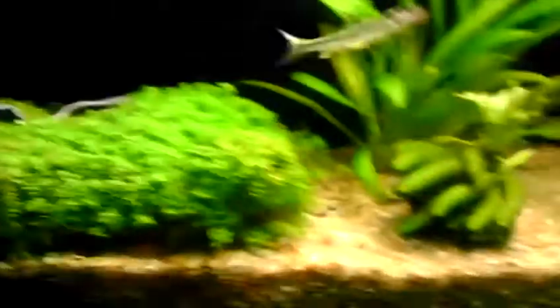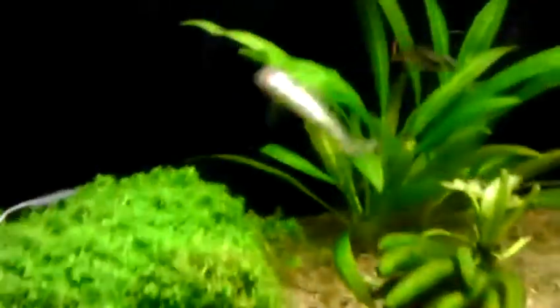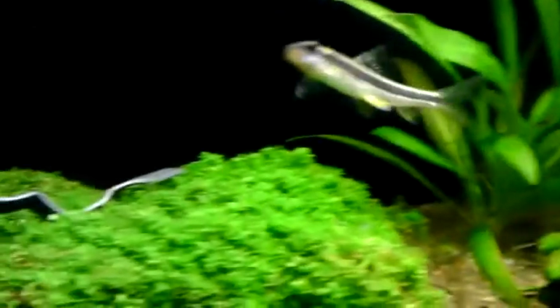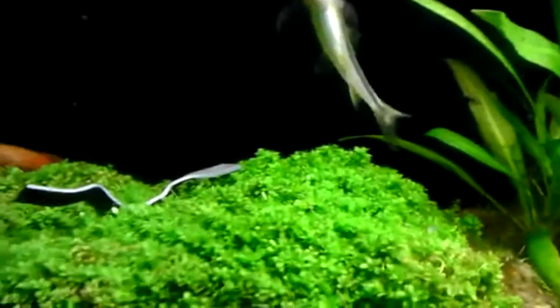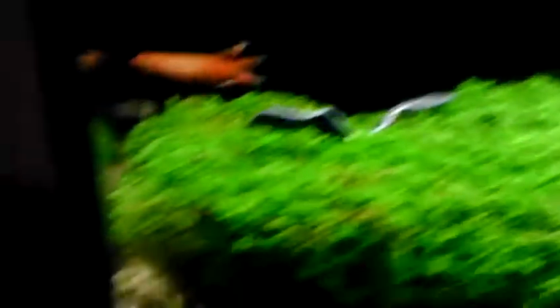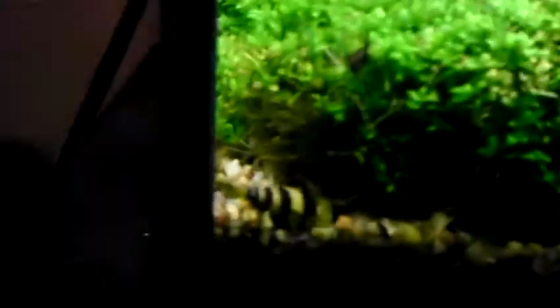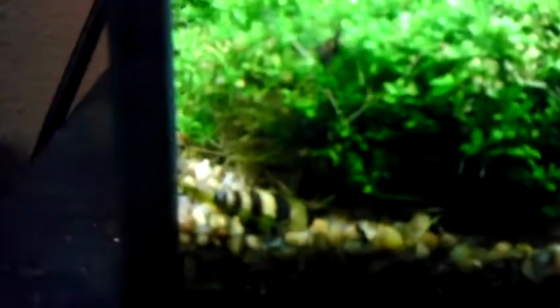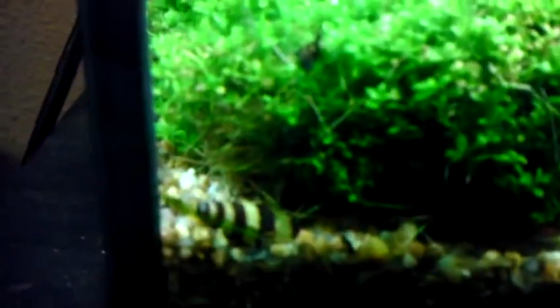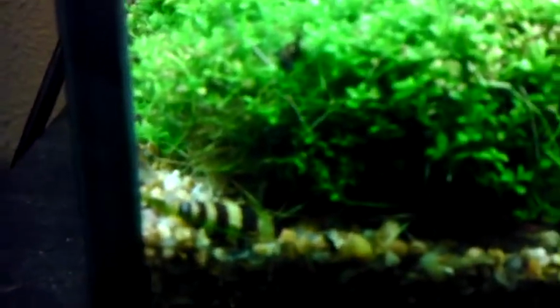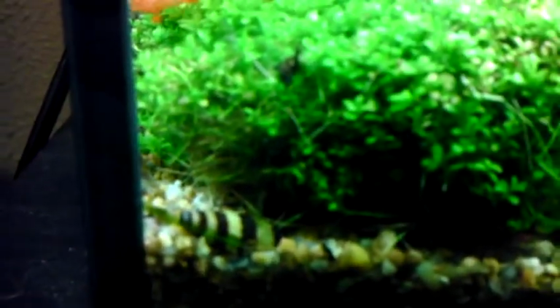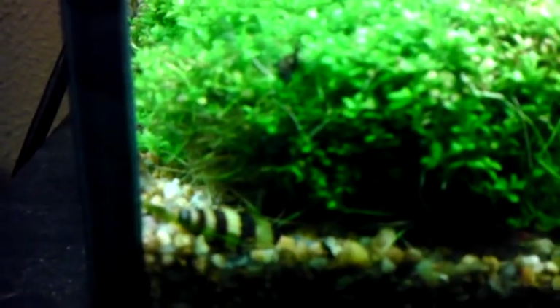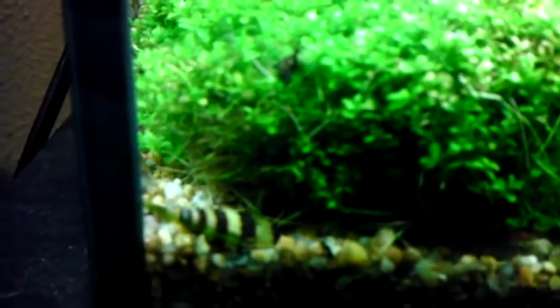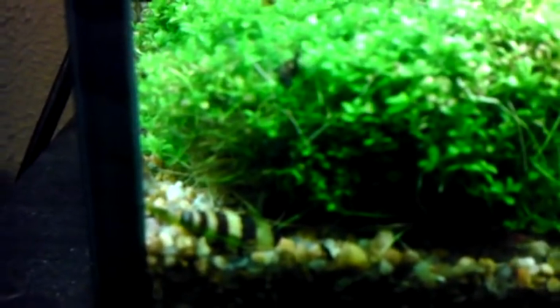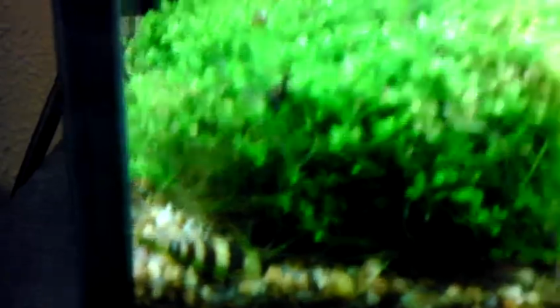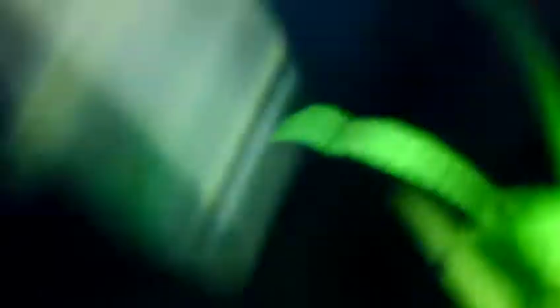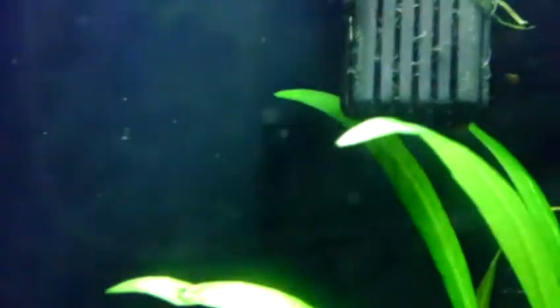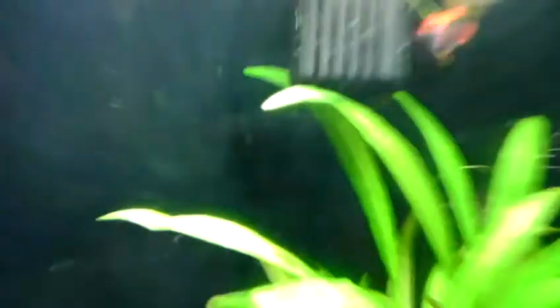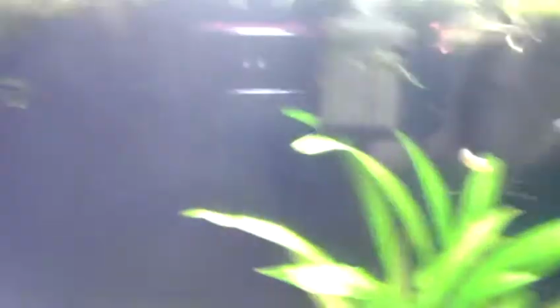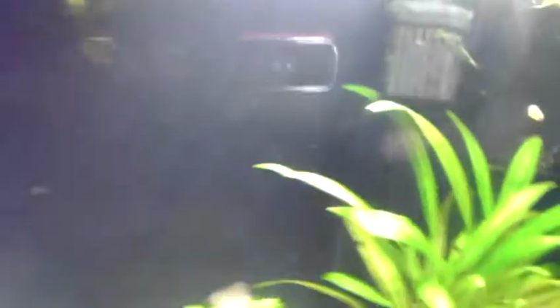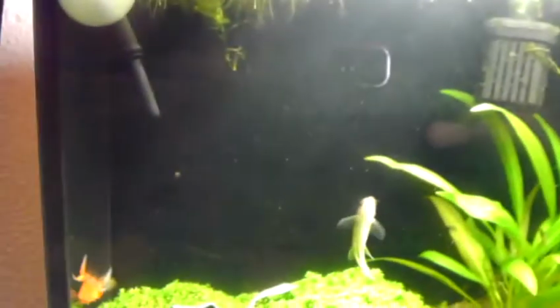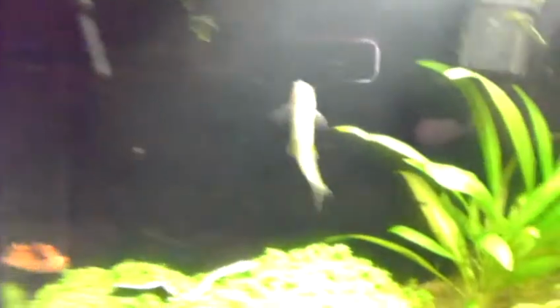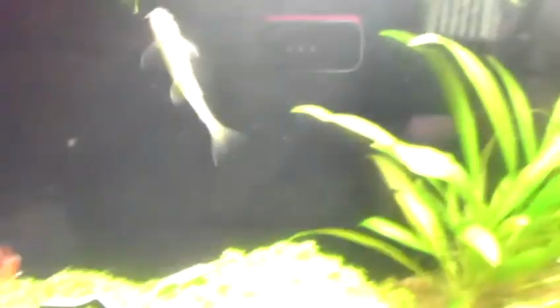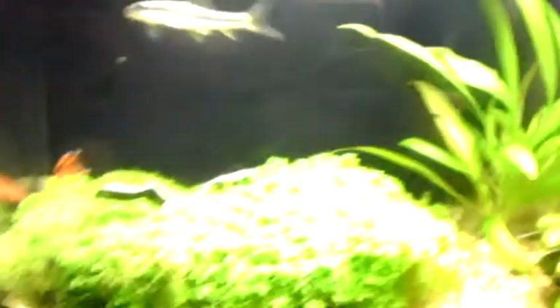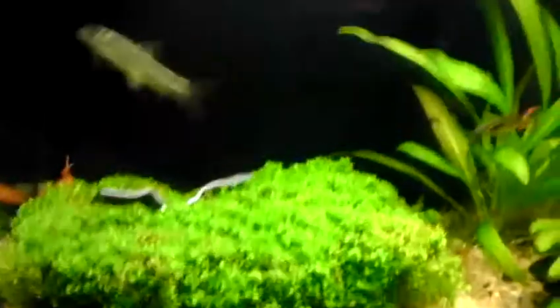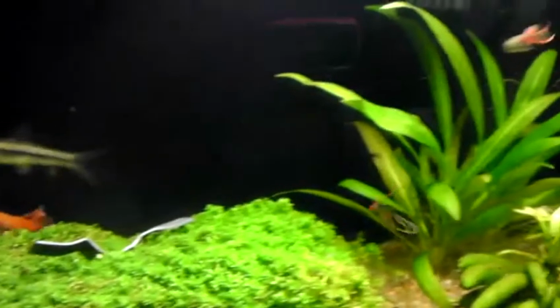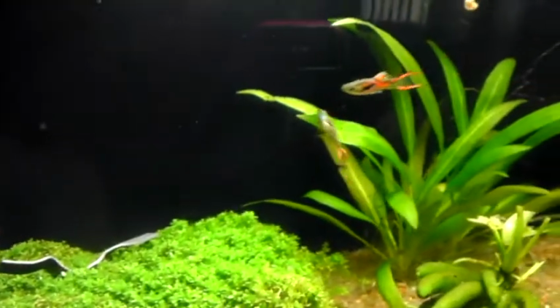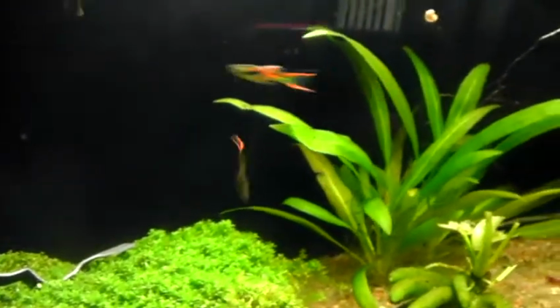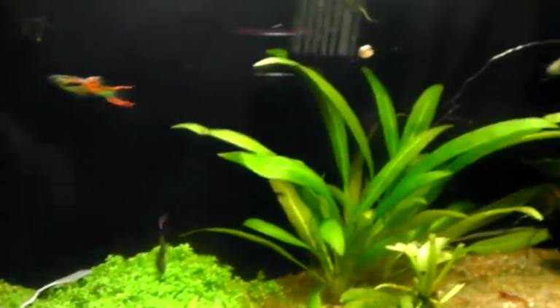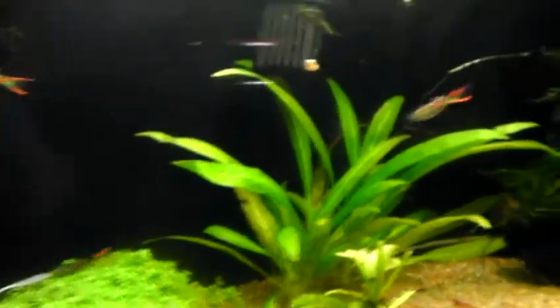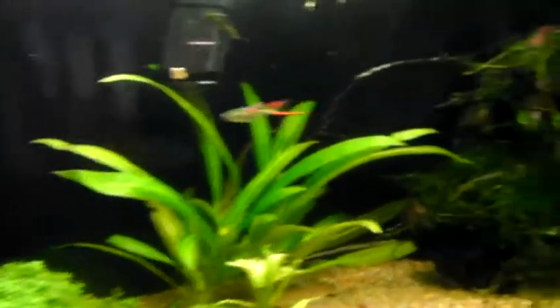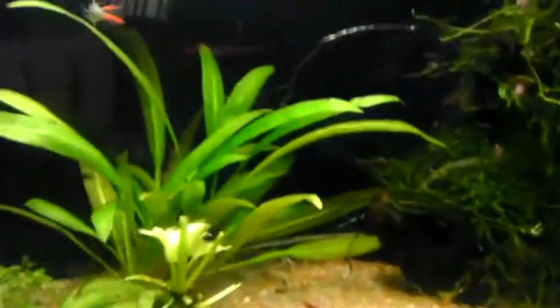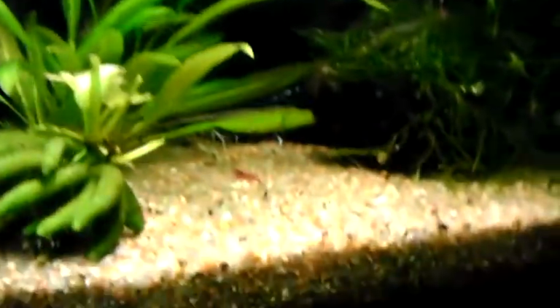I also have two assassin snails in here because I put some ramshorn snails in, and there are little babies everywhere. They went out of control, but they helped with the algae a lot because I had some algae problems in here.